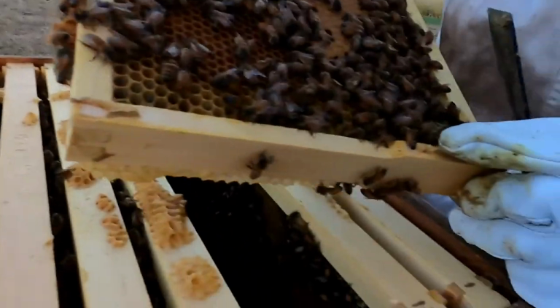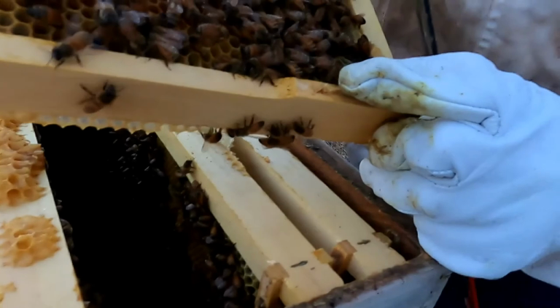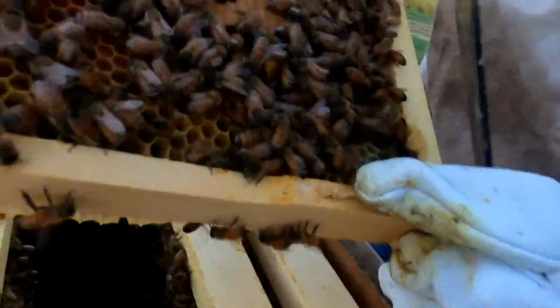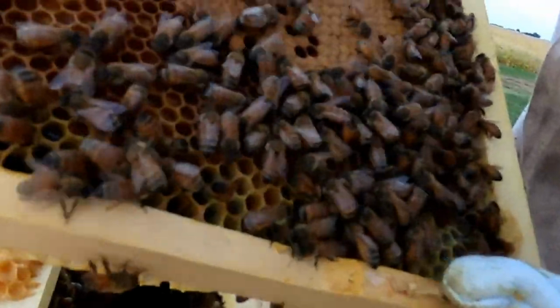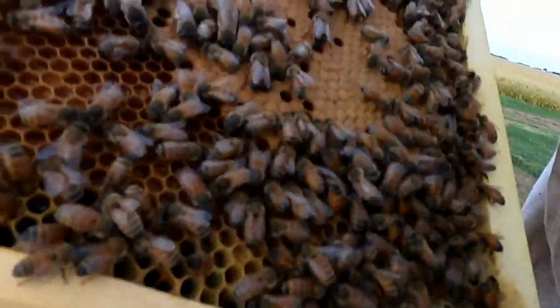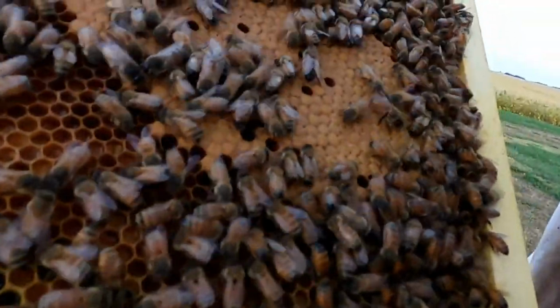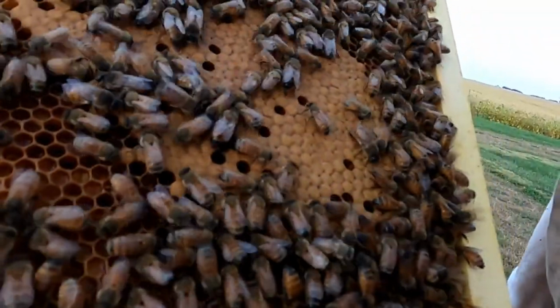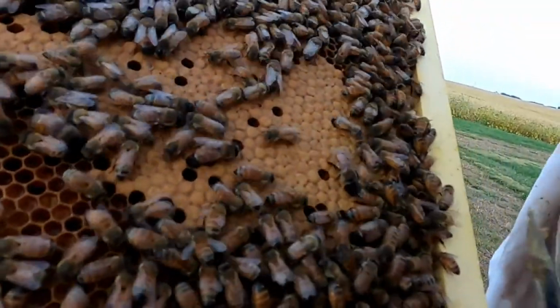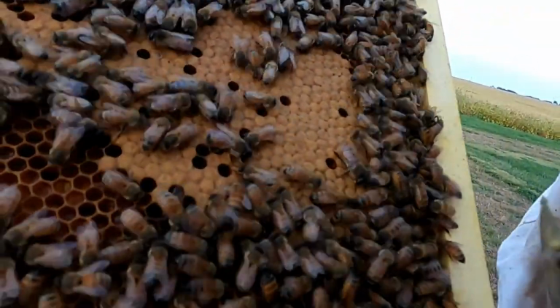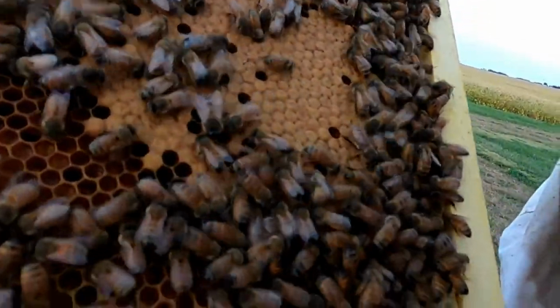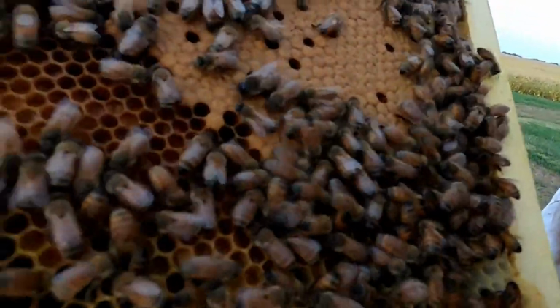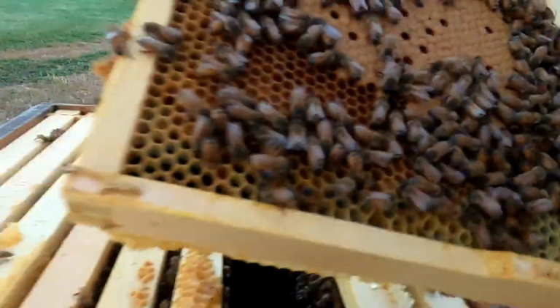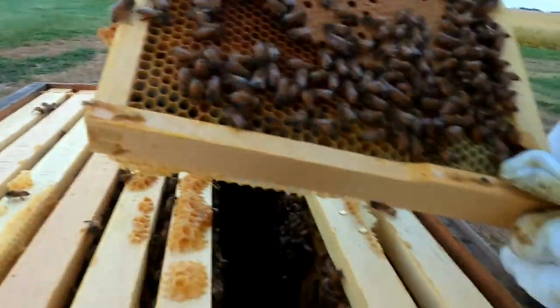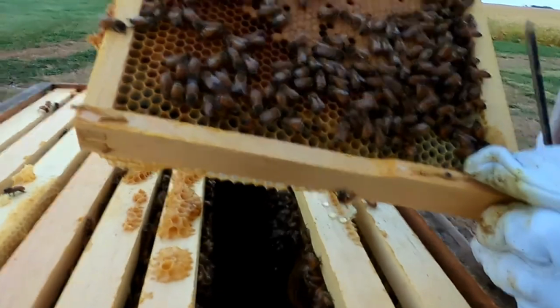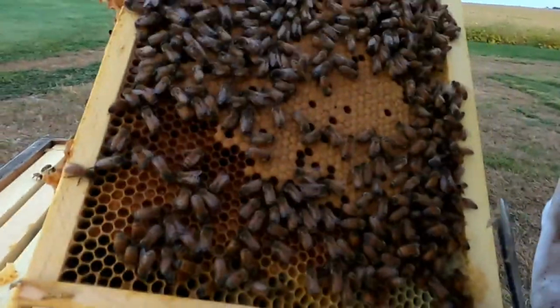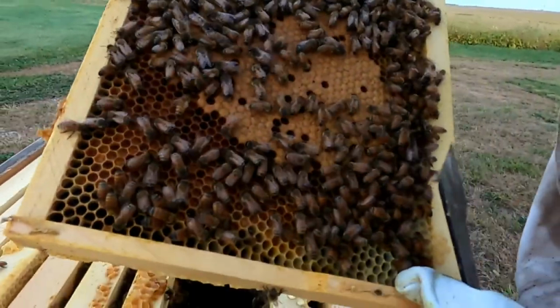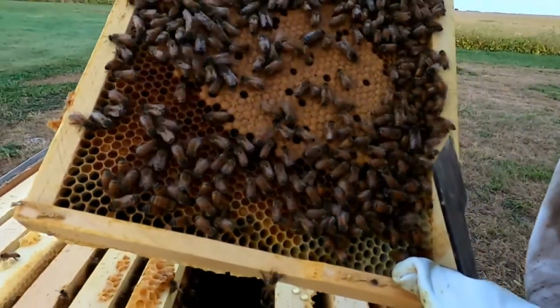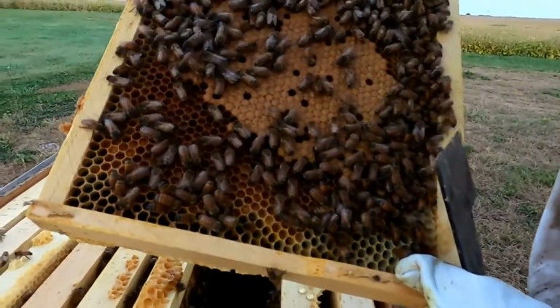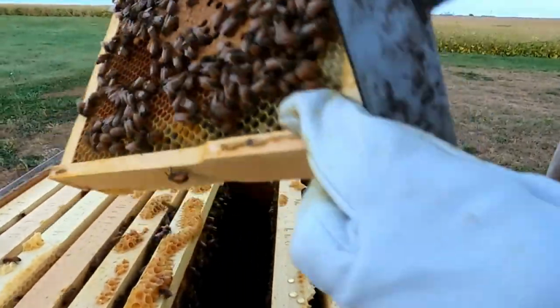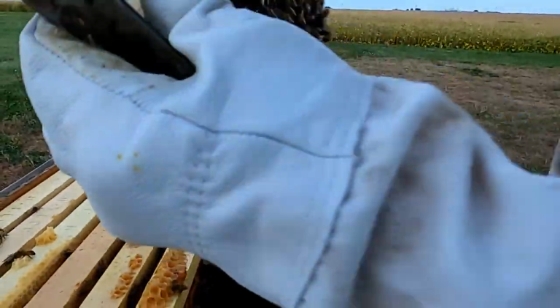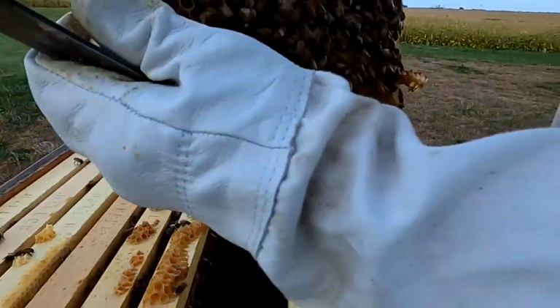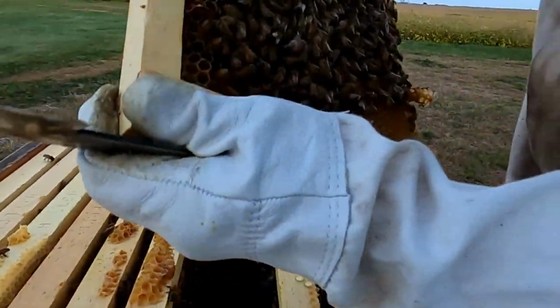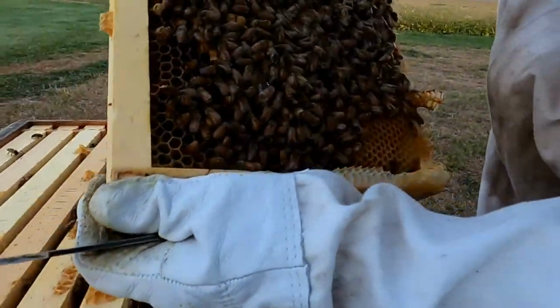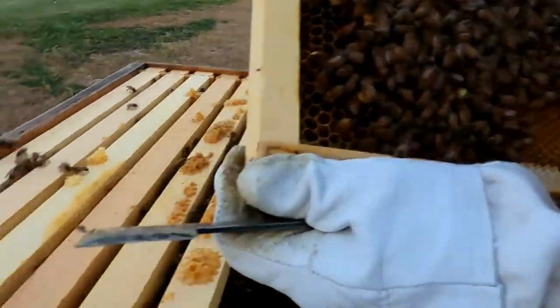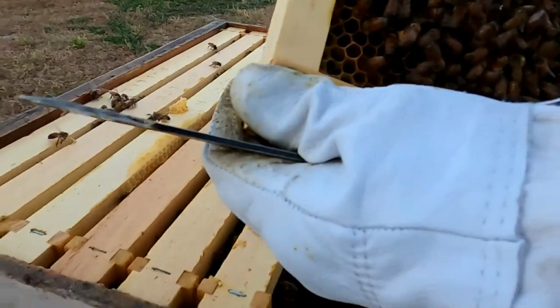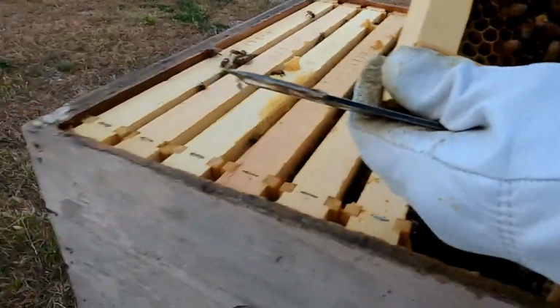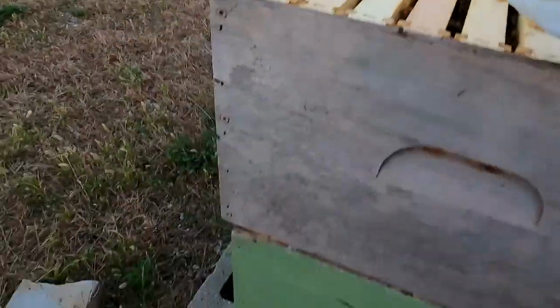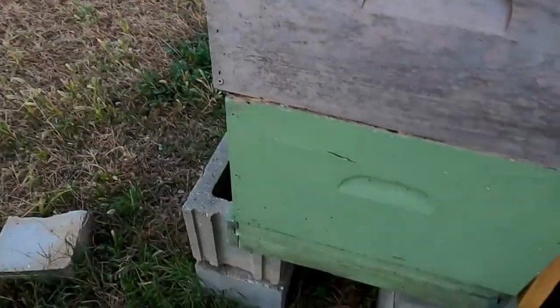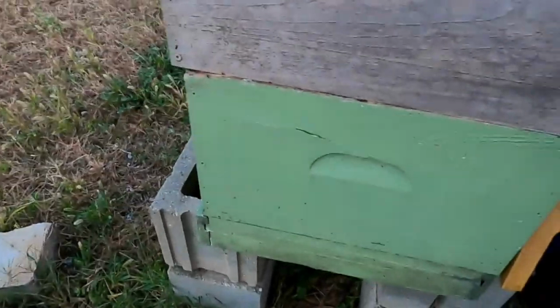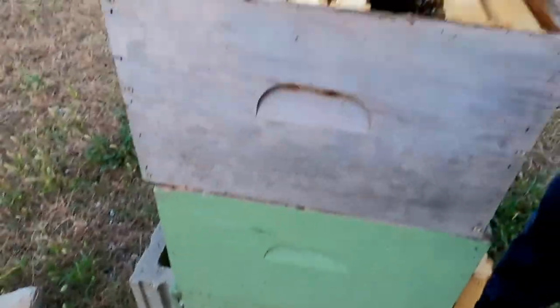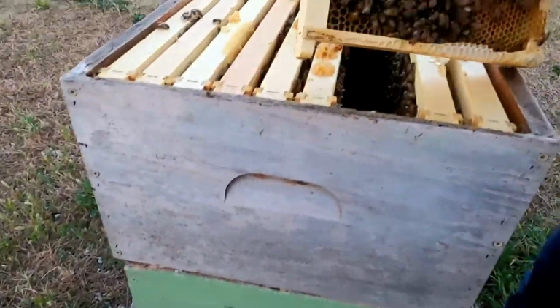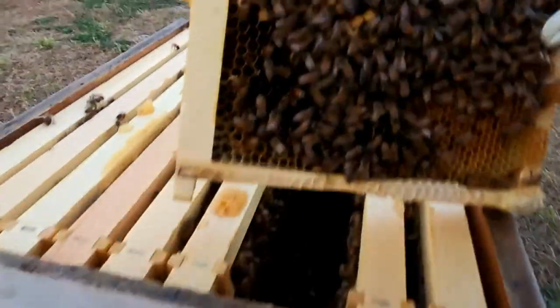Here's lots and lots of eggs being laid still. The wax gets darker the more the bees crawl over the top of it. Look at the difference — which is which?